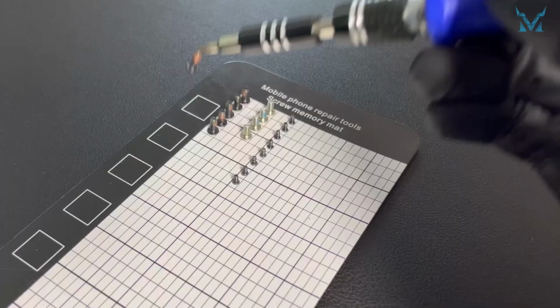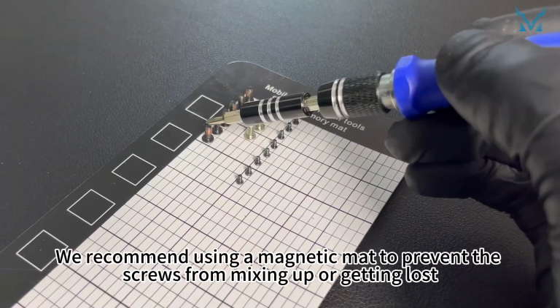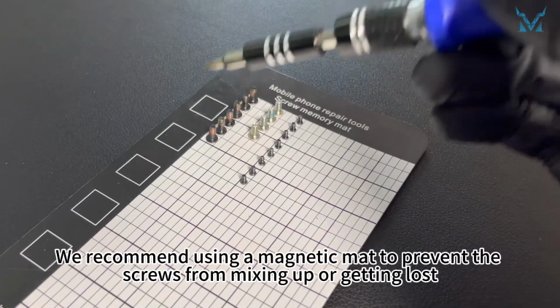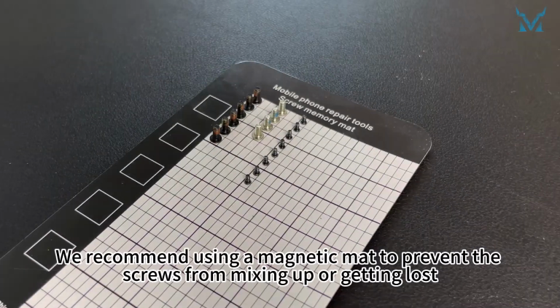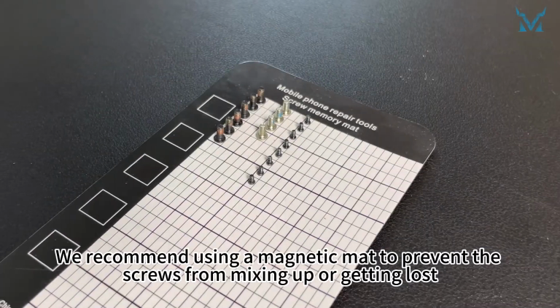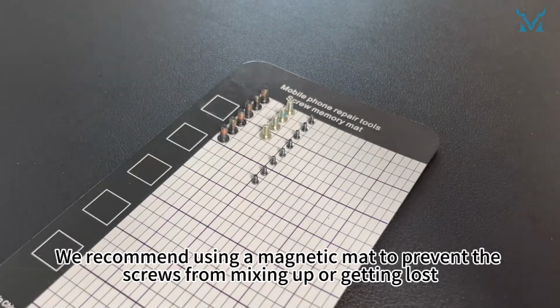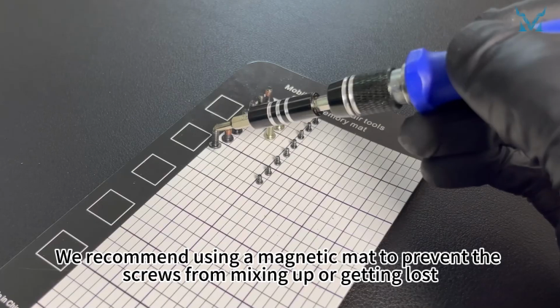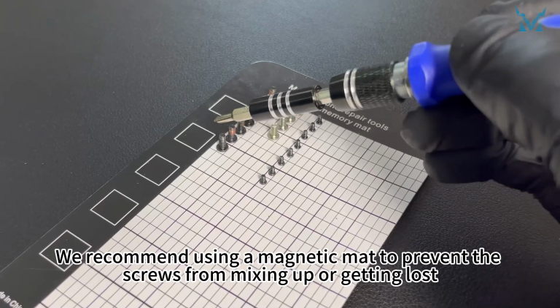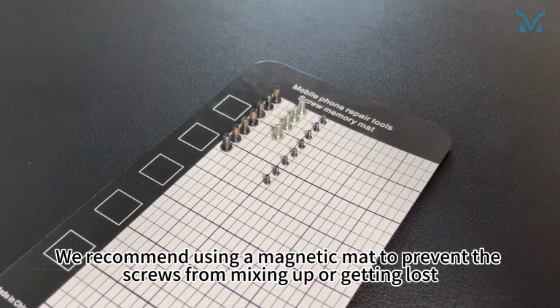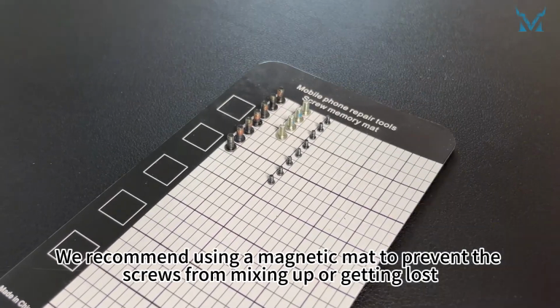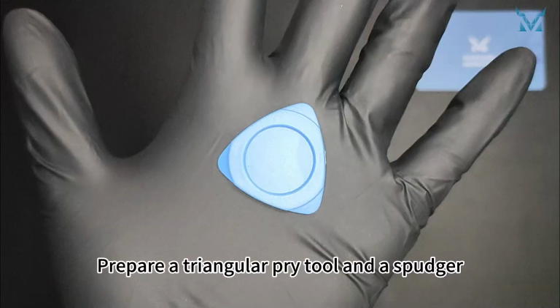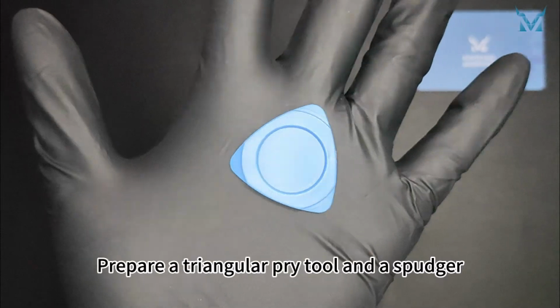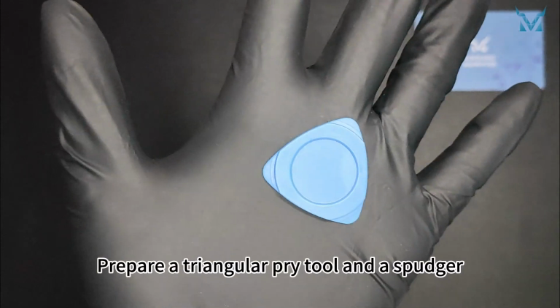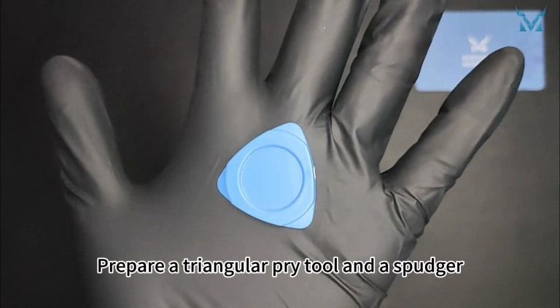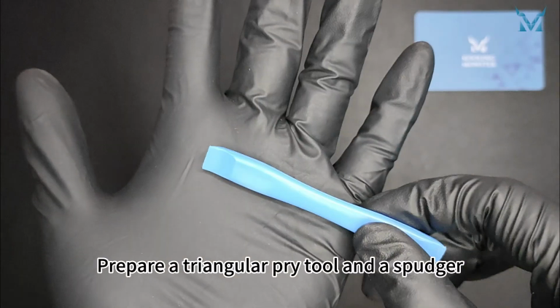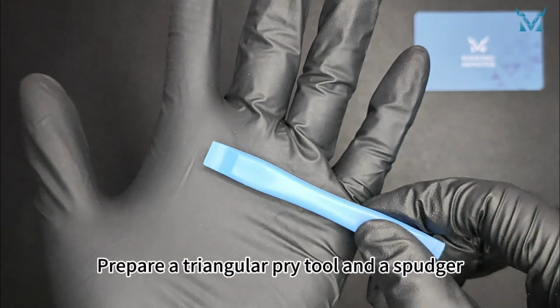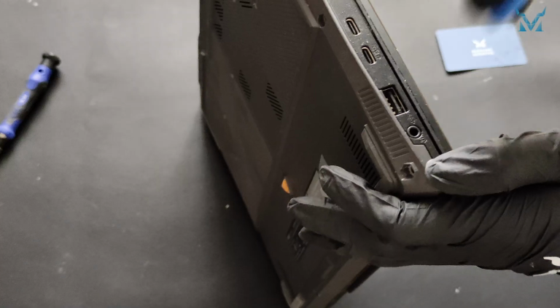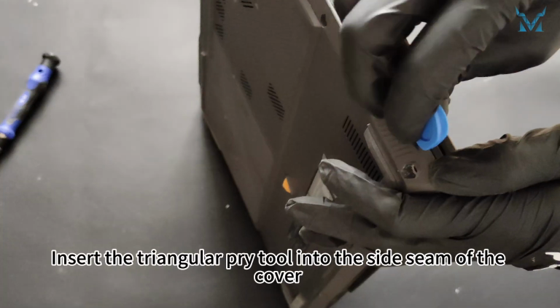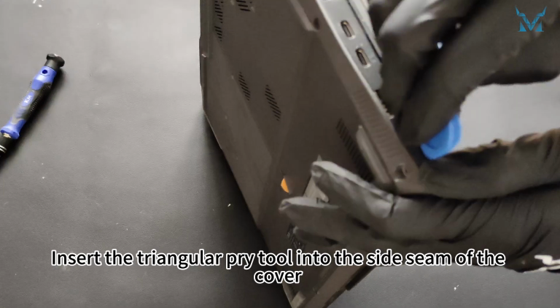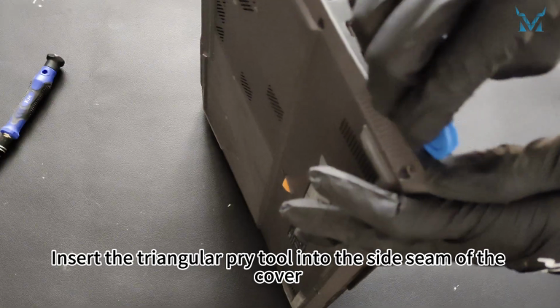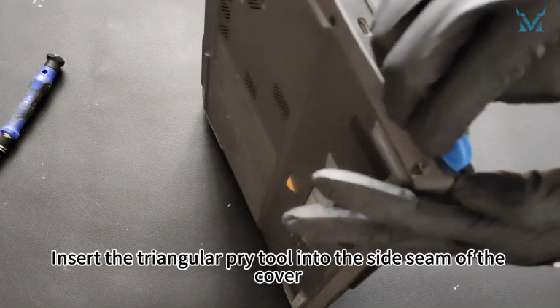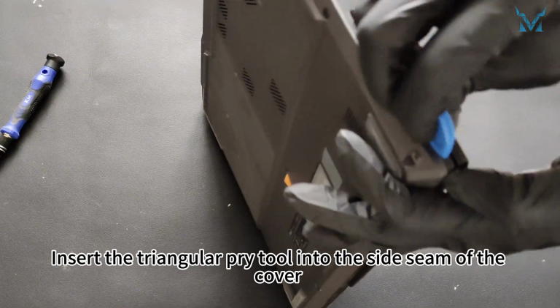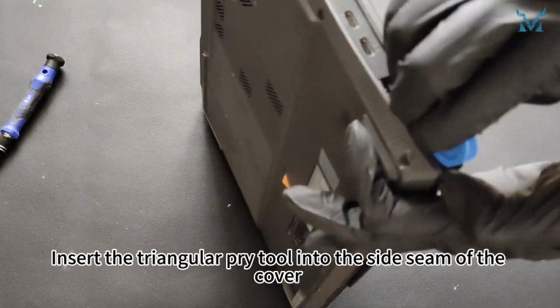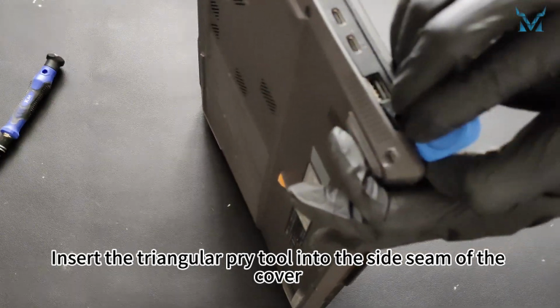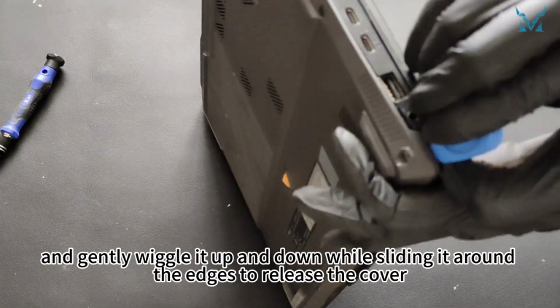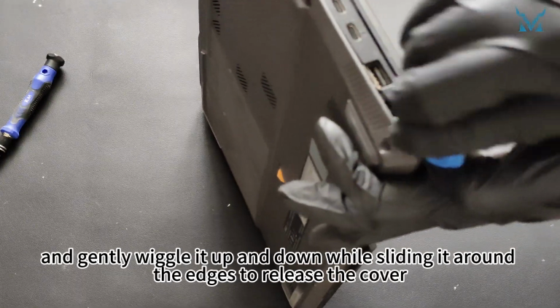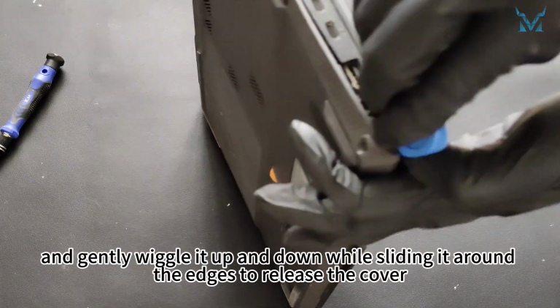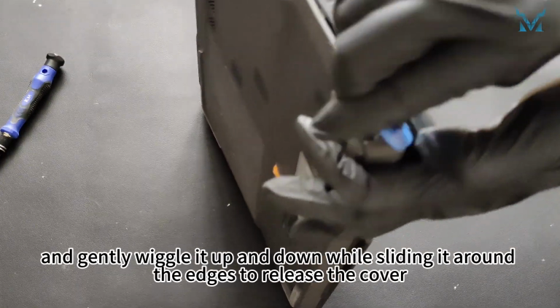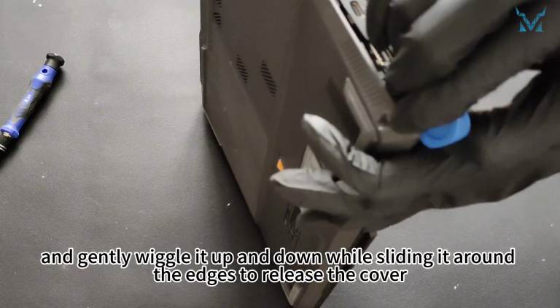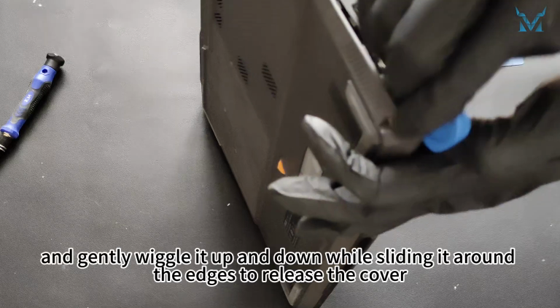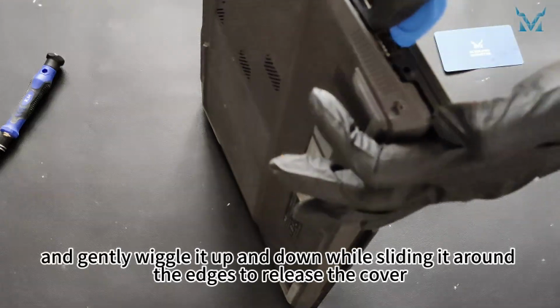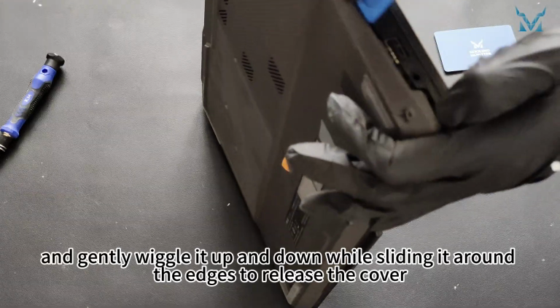We recommend using a magnetic mat to prevent the screws from mixing up or getting lost. Prepare a triangular pry tool and a spudger. Insert the triangular pry tool into the side seam of the cover and gently wiggle it up and down while sliding it around the edges to release the cover.